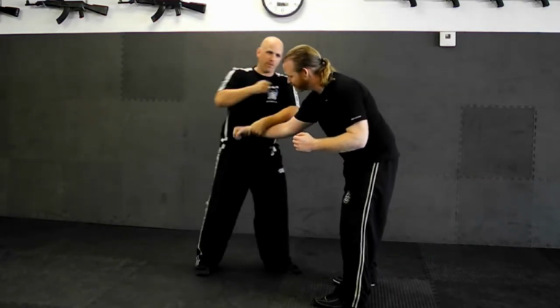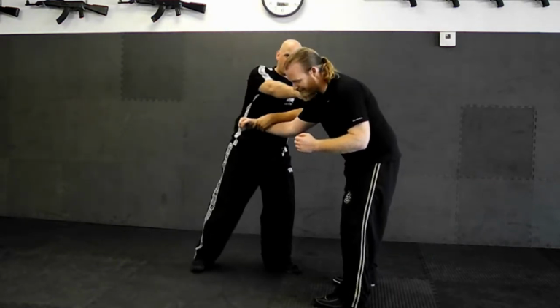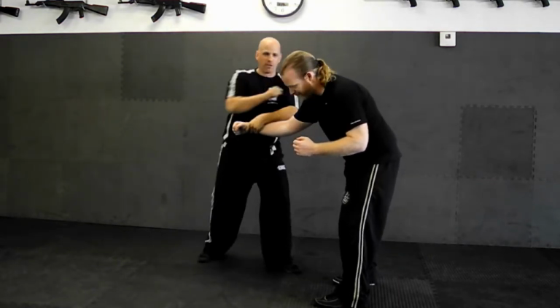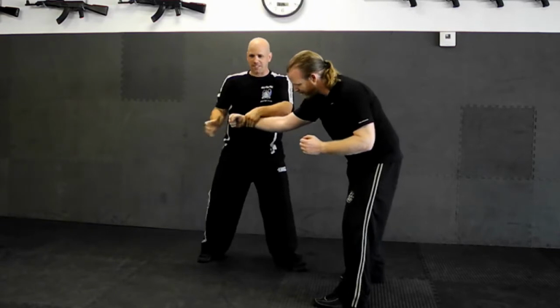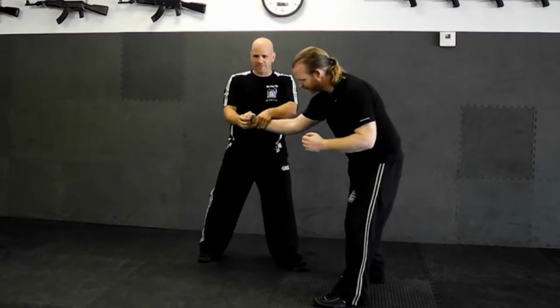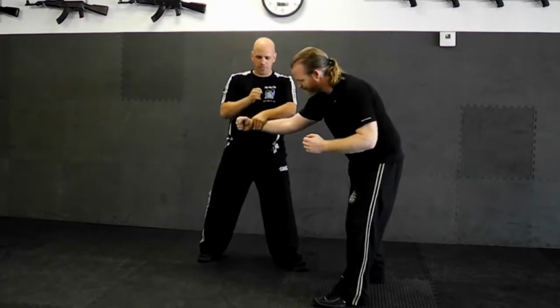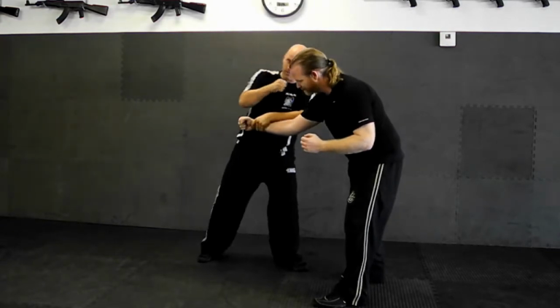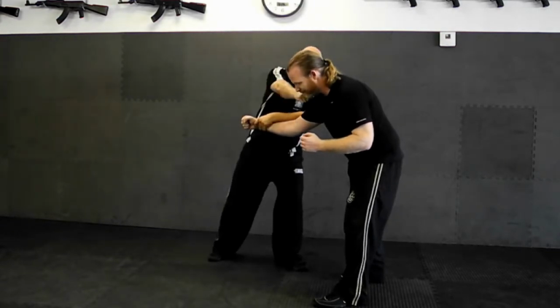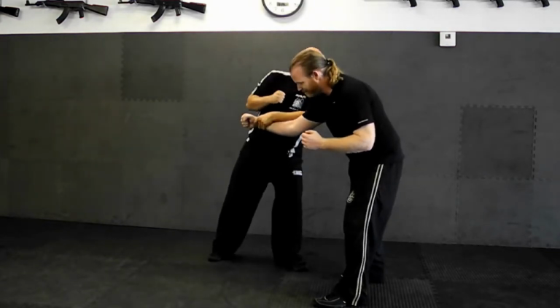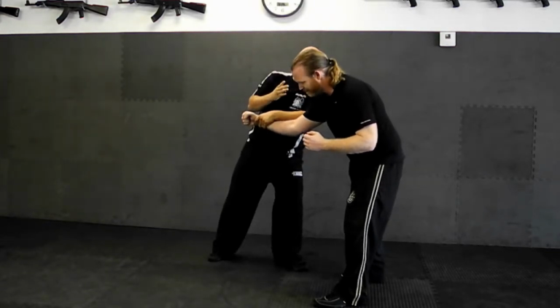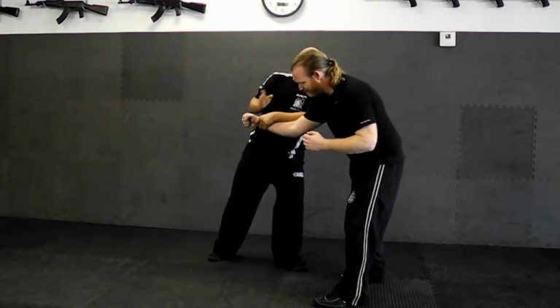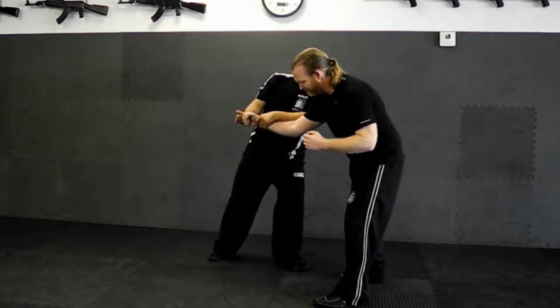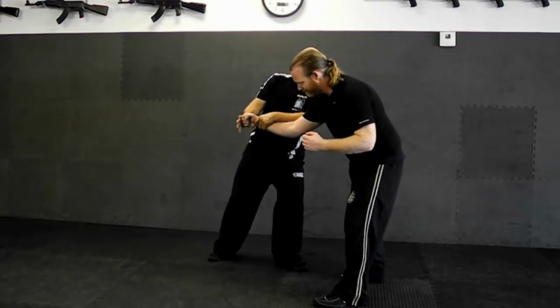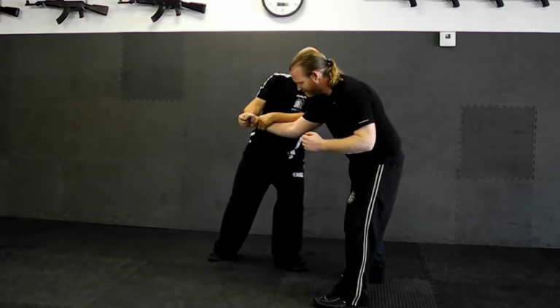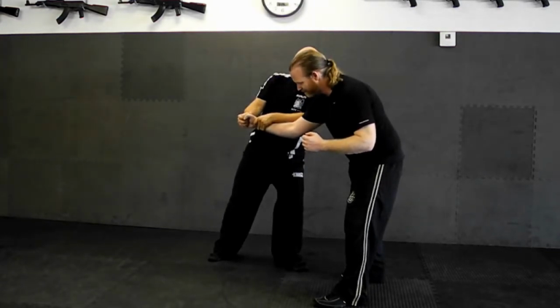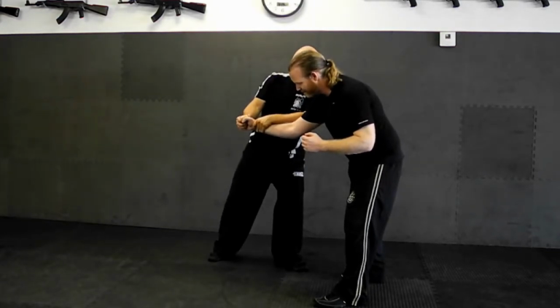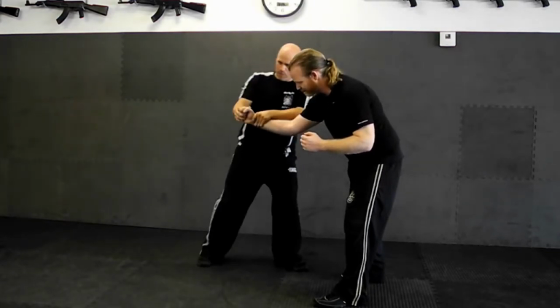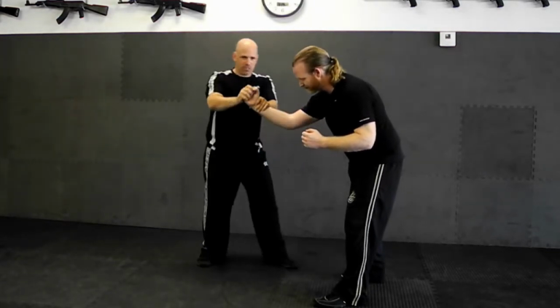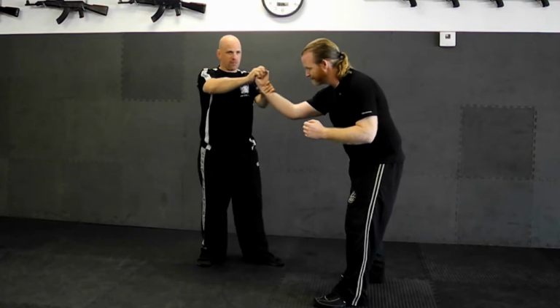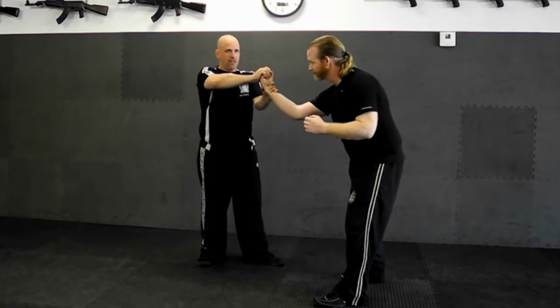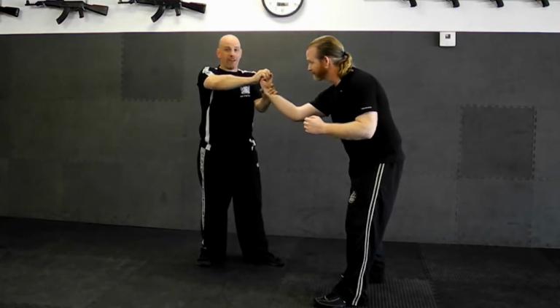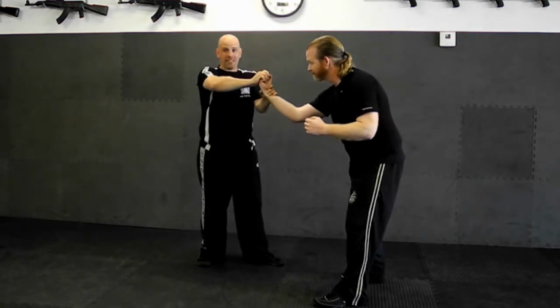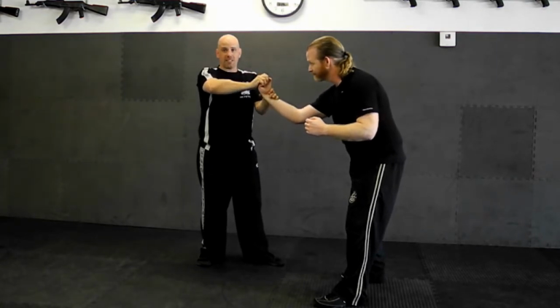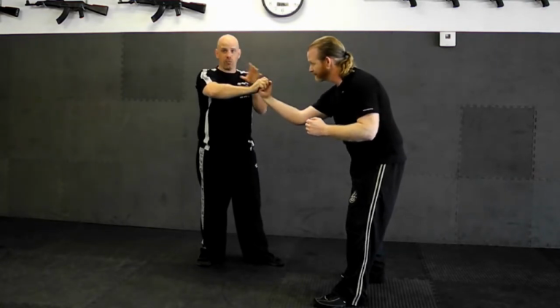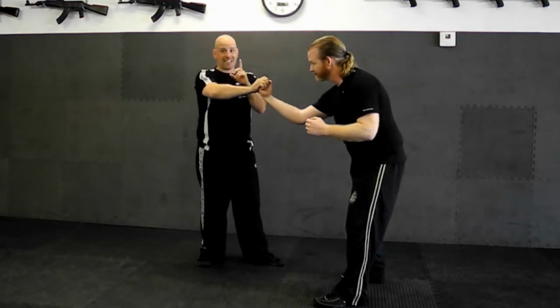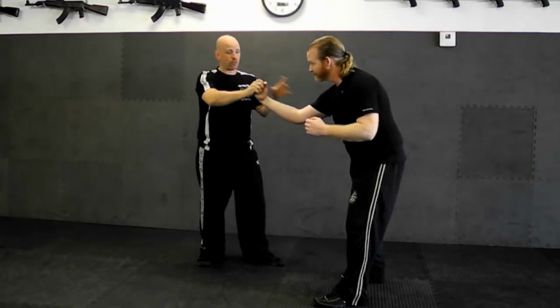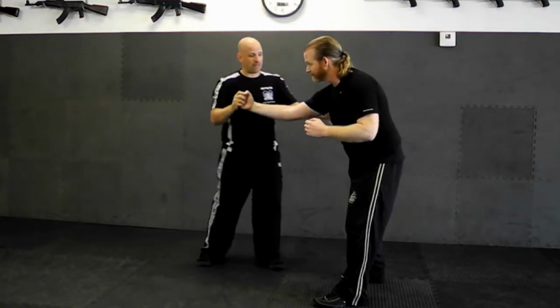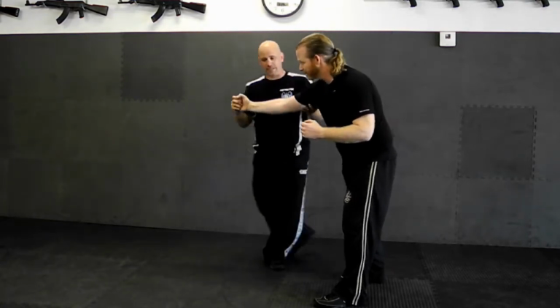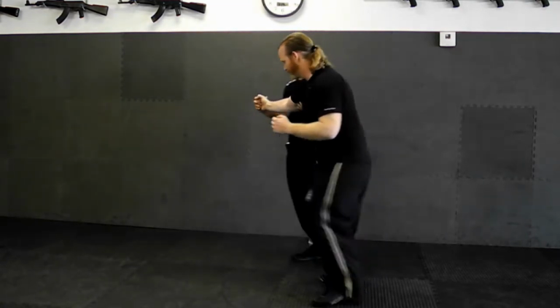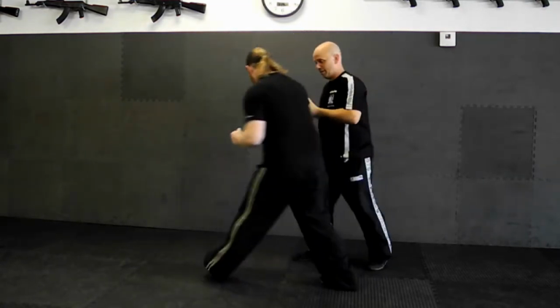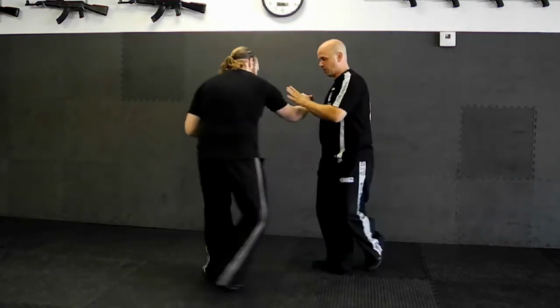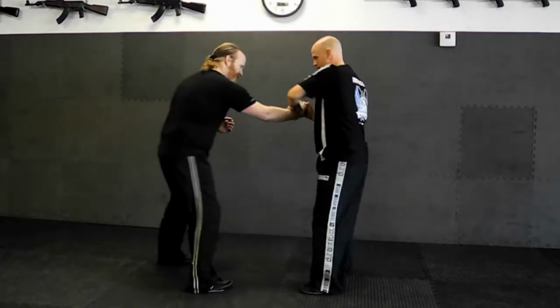We end up in what I call the inside defense position from punch. From here, double control. And we do this. Now from this, this is an actual Krav Maga technique — an actual Krav Maga joint lock.